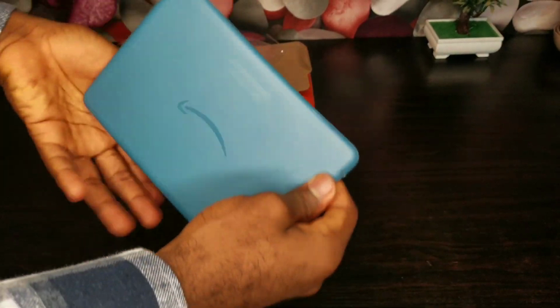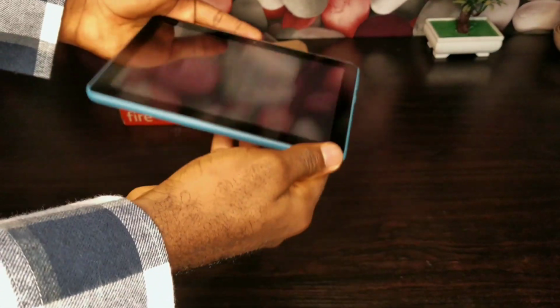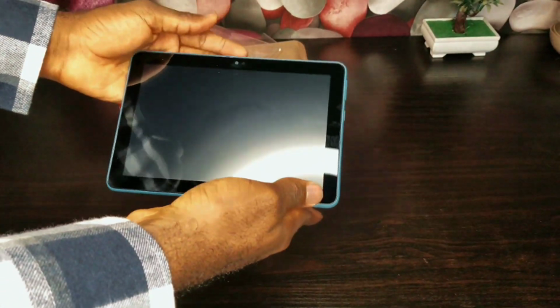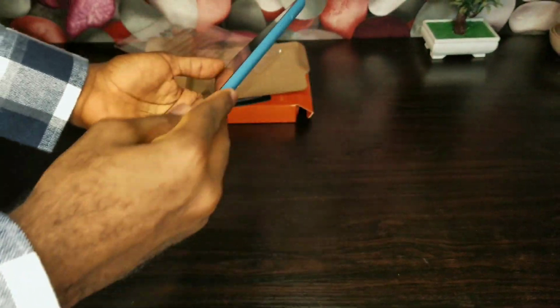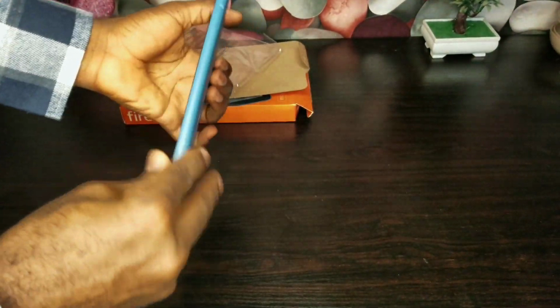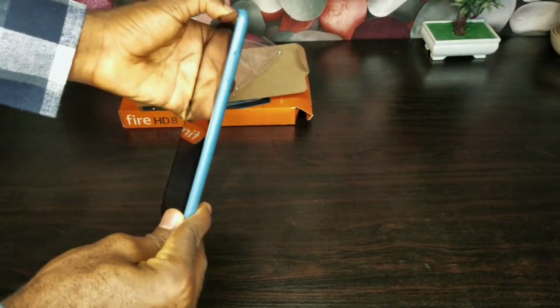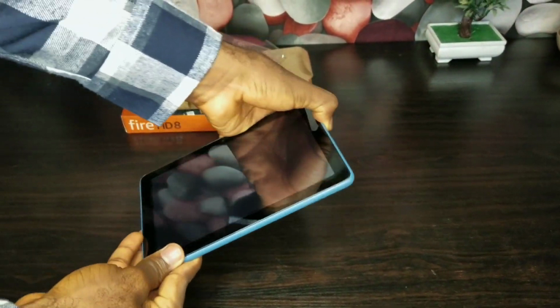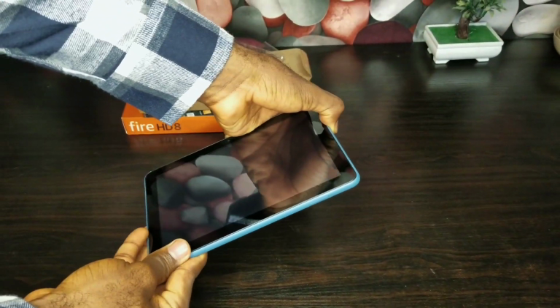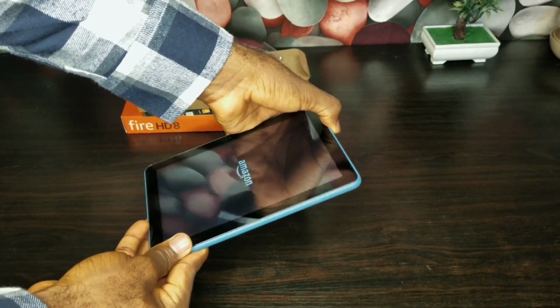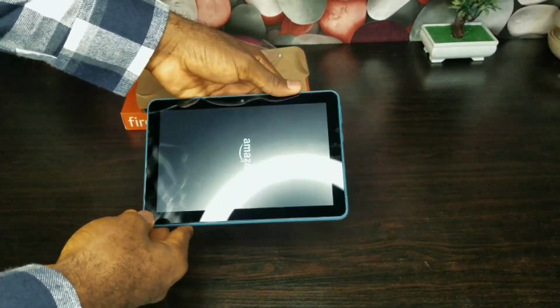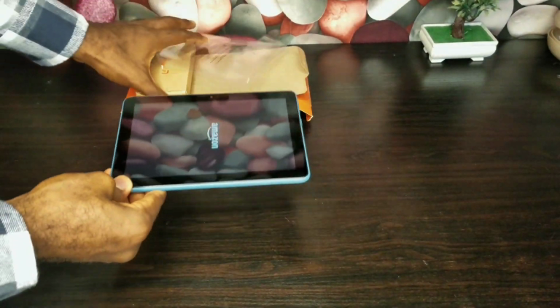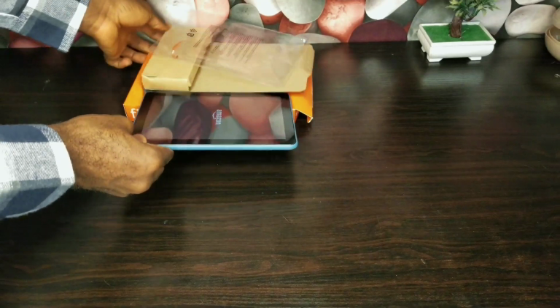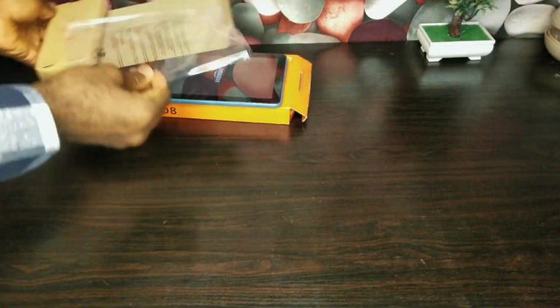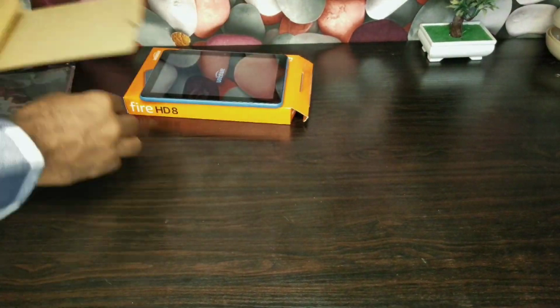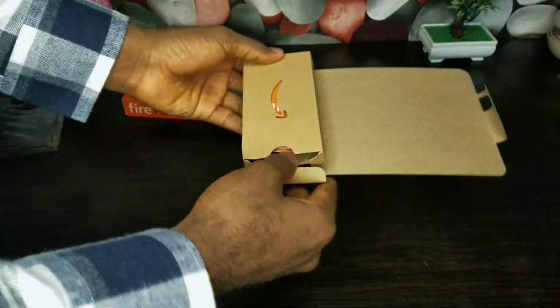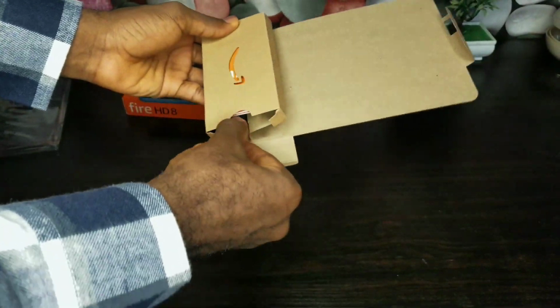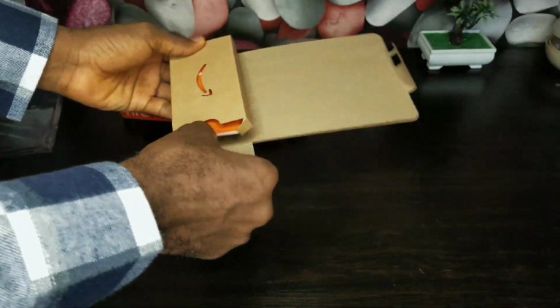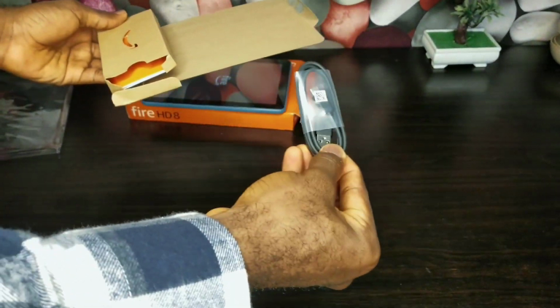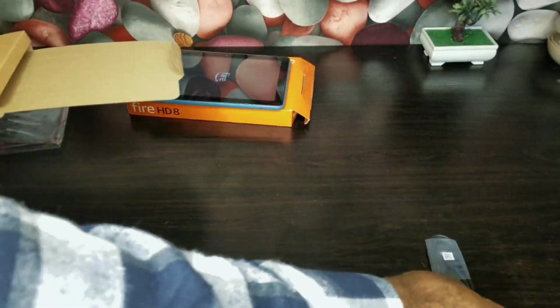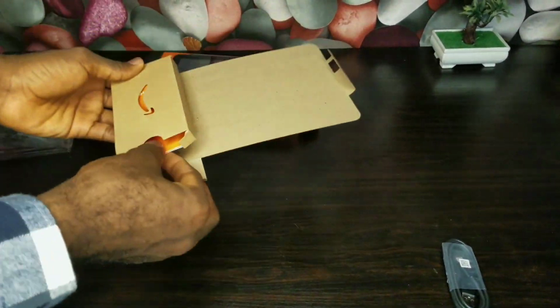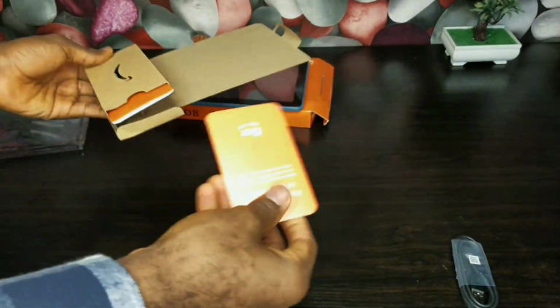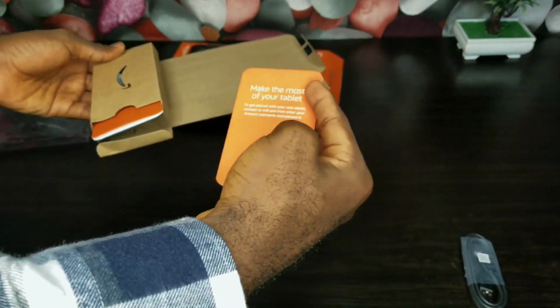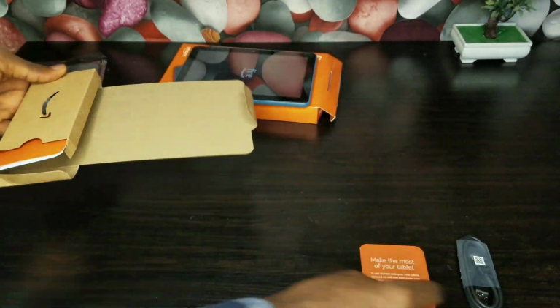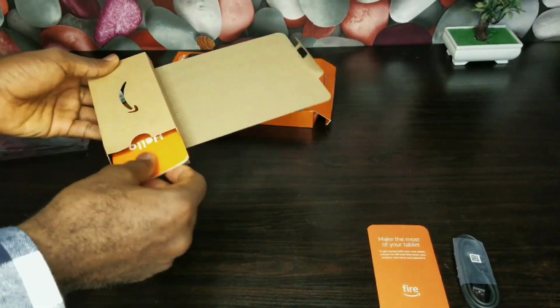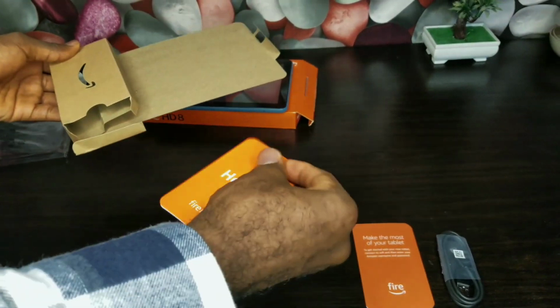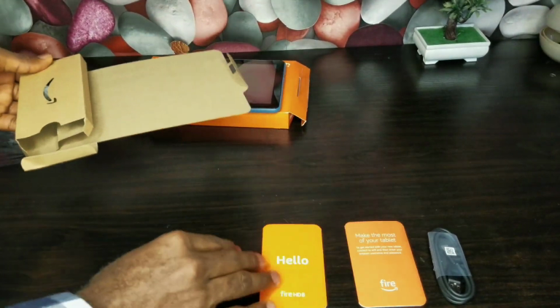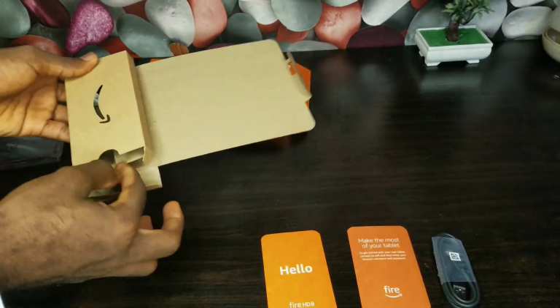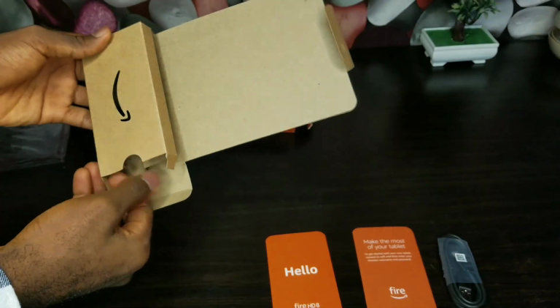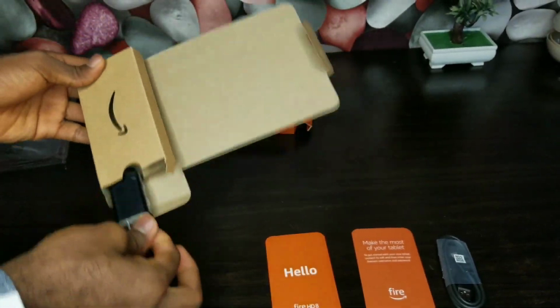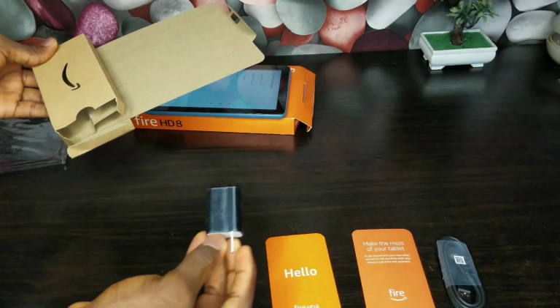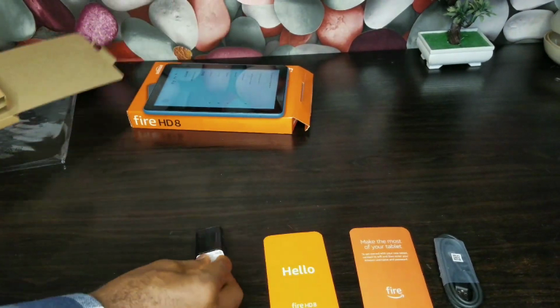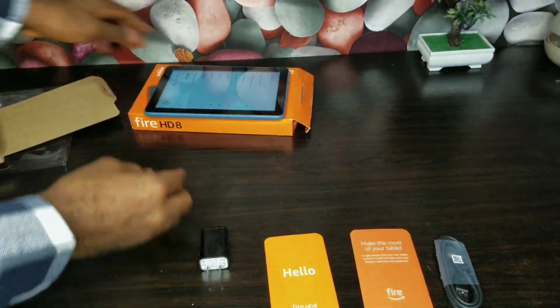I really like the color of it — that blue finish is really nice. It even comes with its own charger, which is not something all Samsungs do.